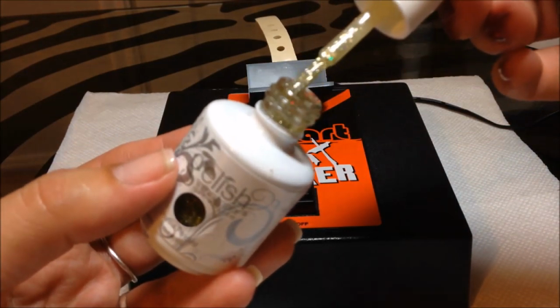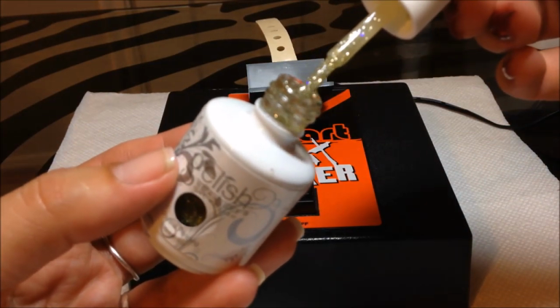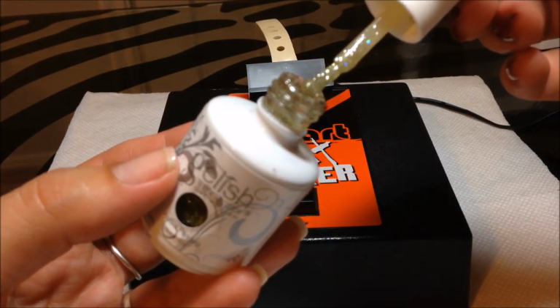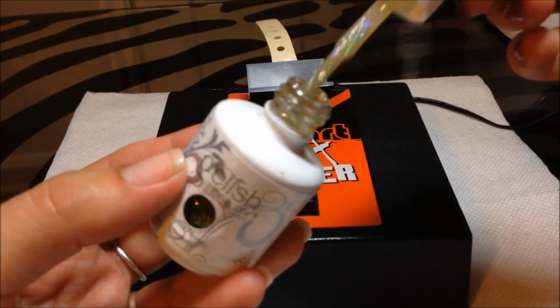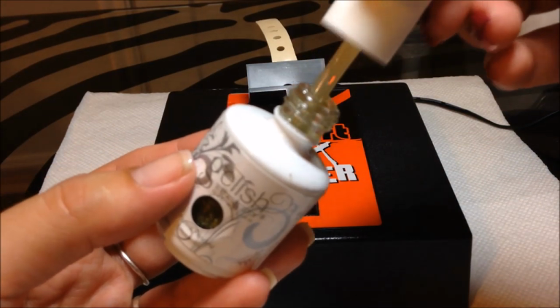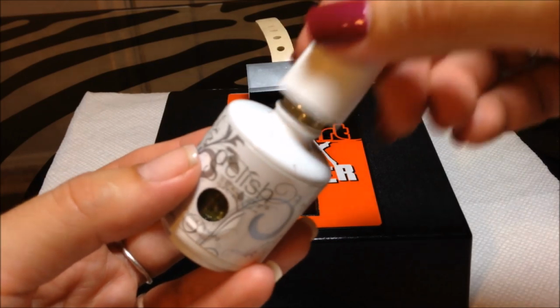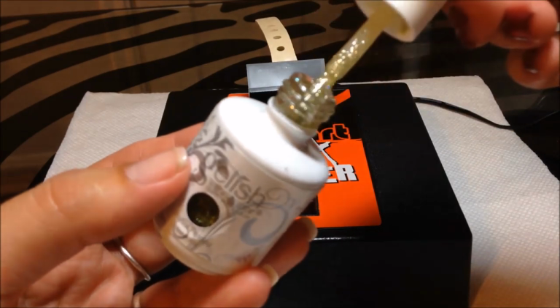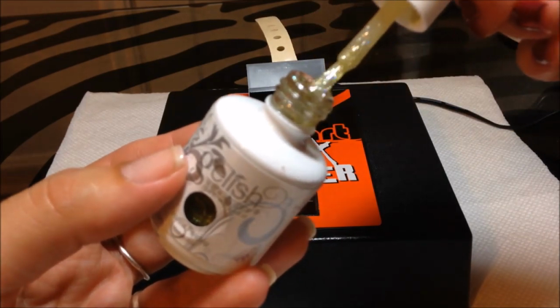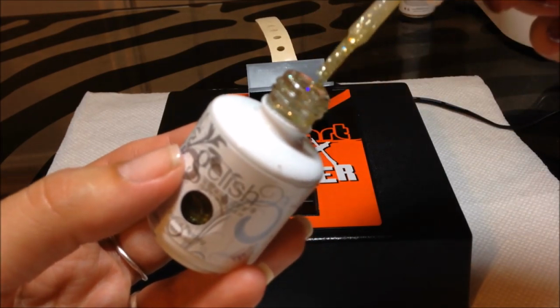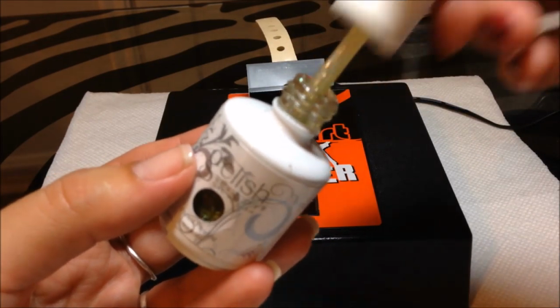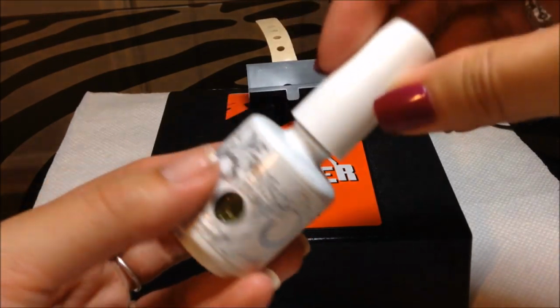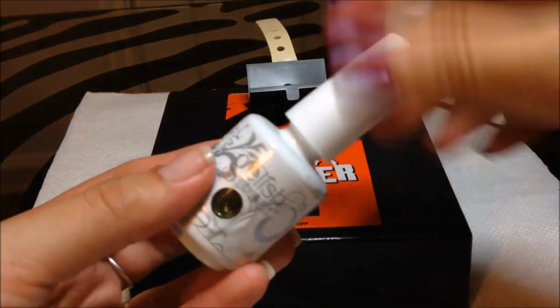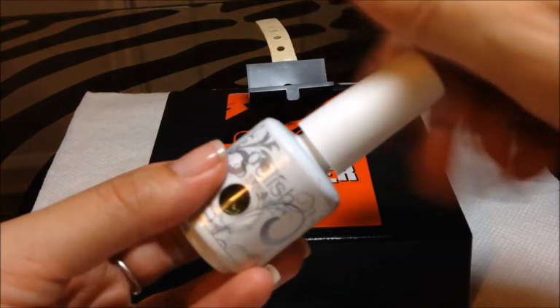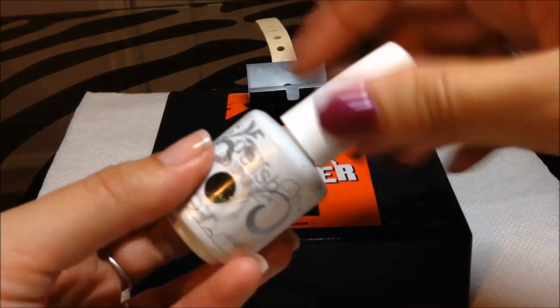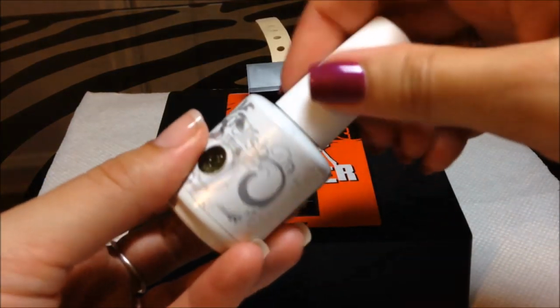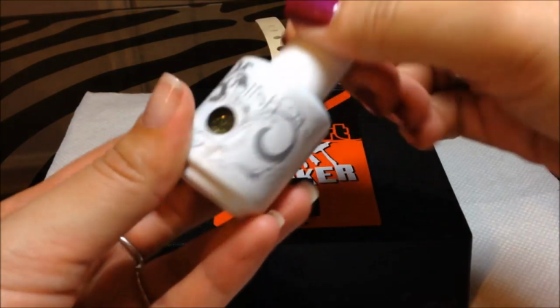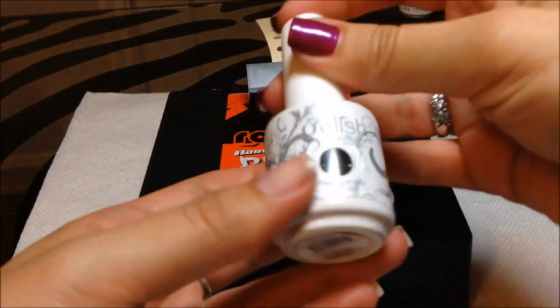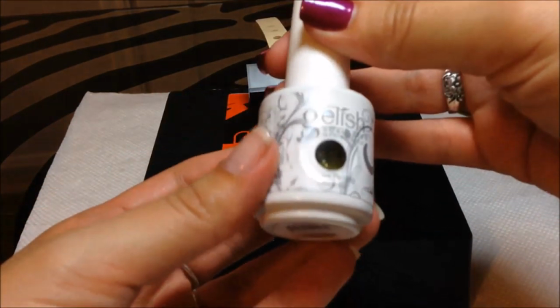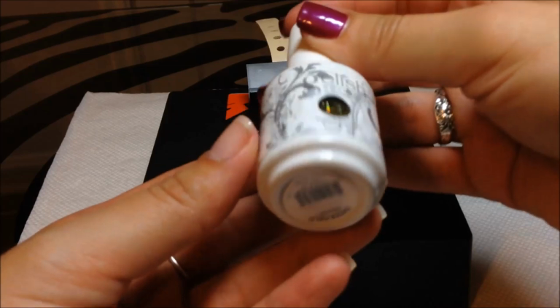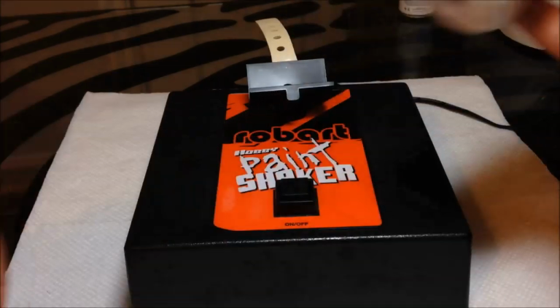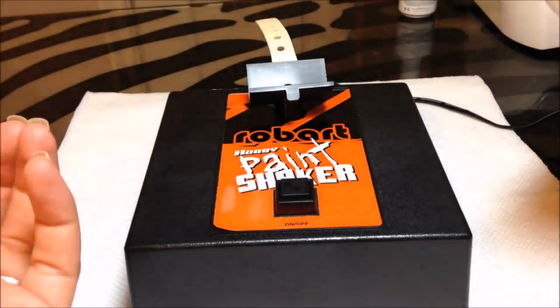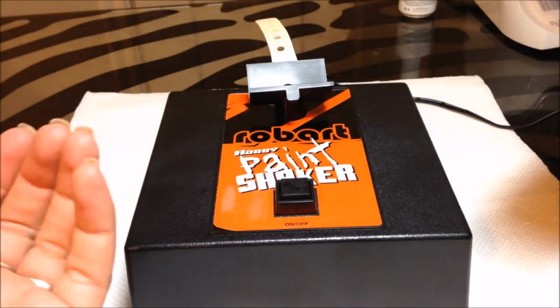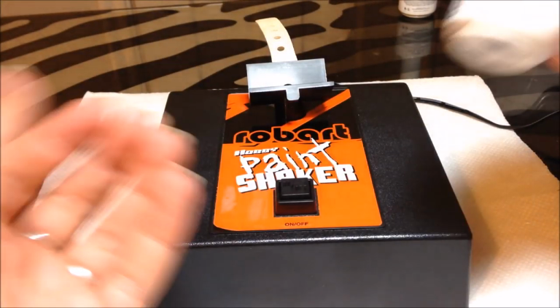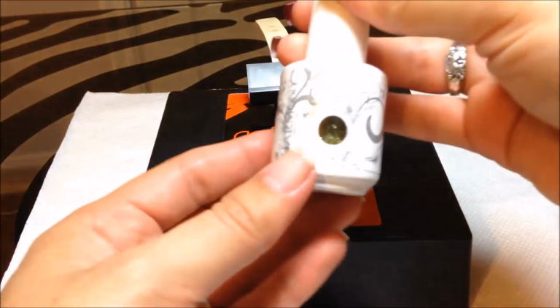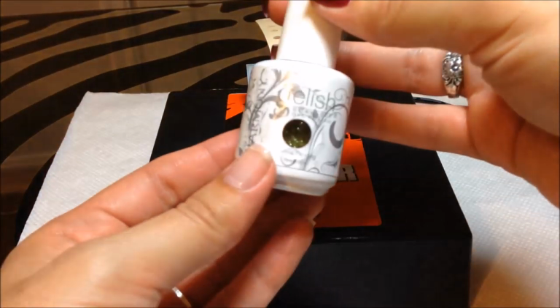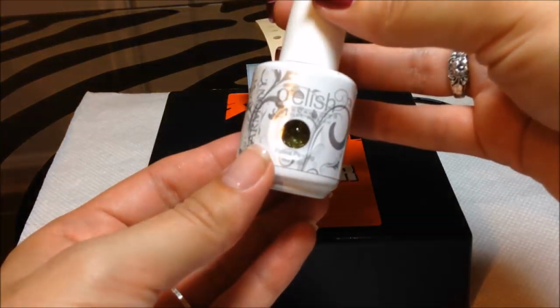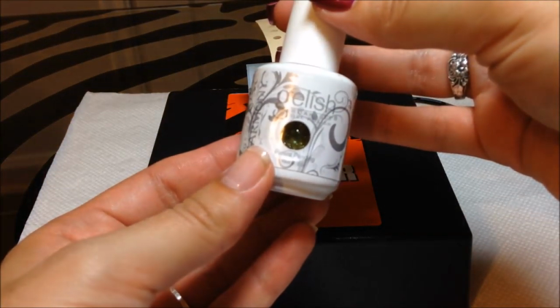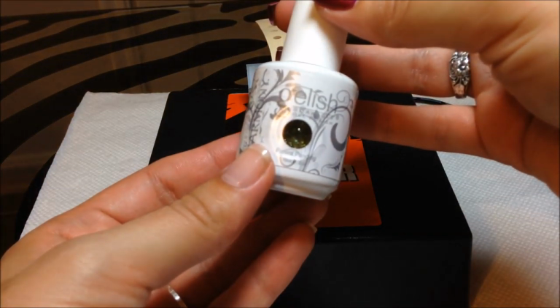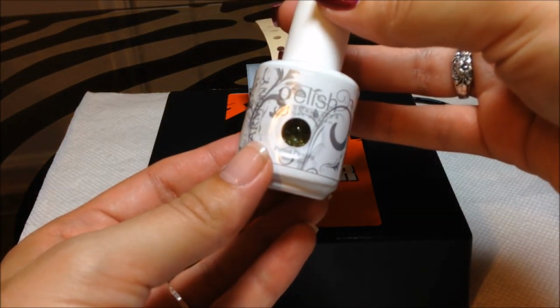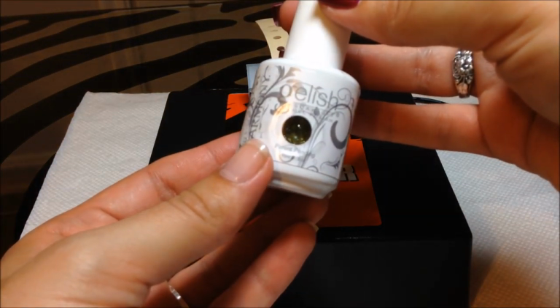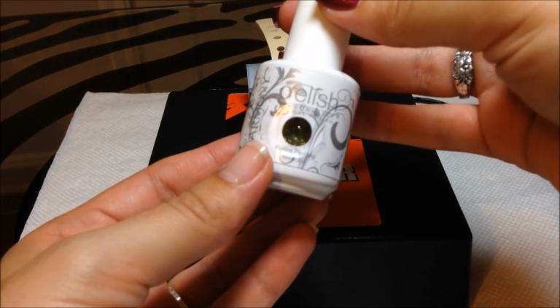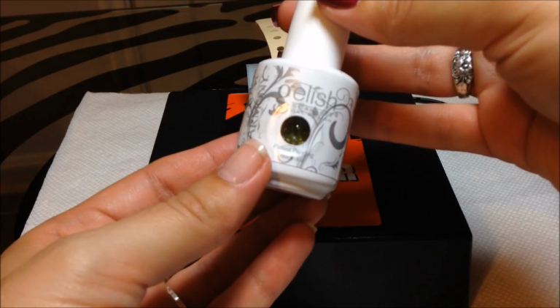Let's open this bottle of Waterfield — you can see a lot more glitter on the brush, so that's a very positive sign. Pretty cool! I just shook up my first bottle of gel polish with my Robart shaker and I'm going to have some fun today and shake a lot of bottles.